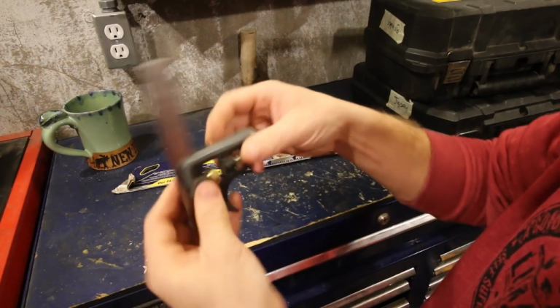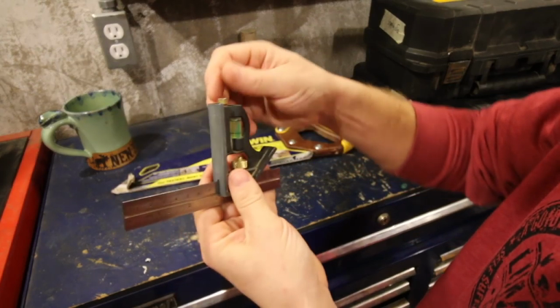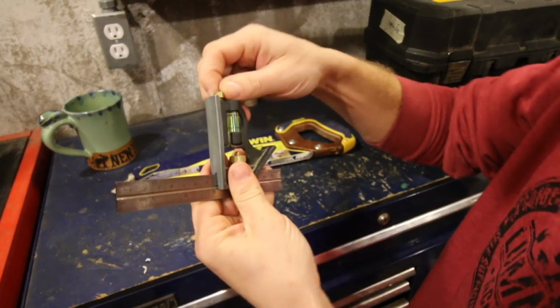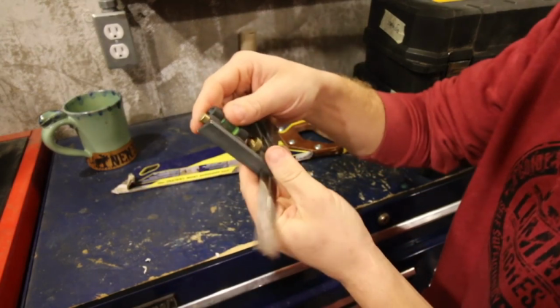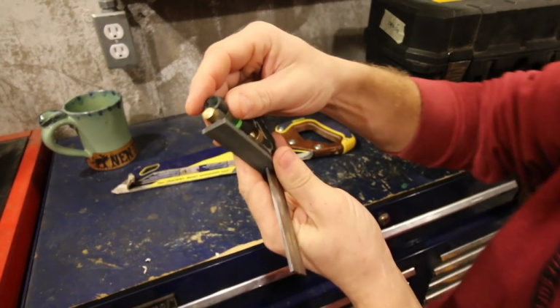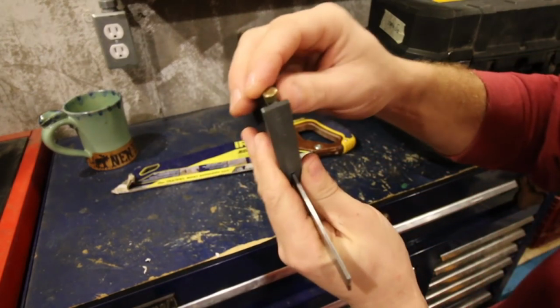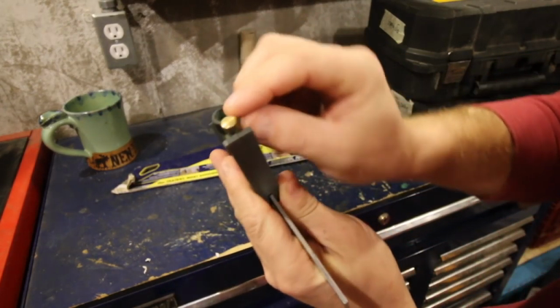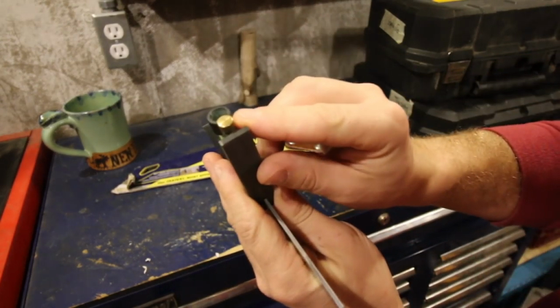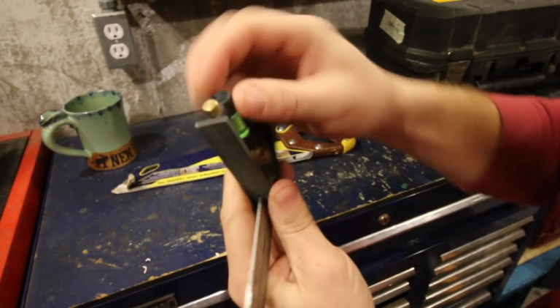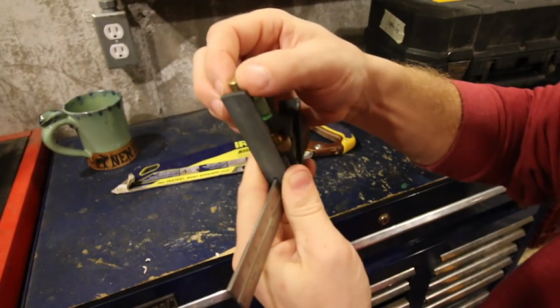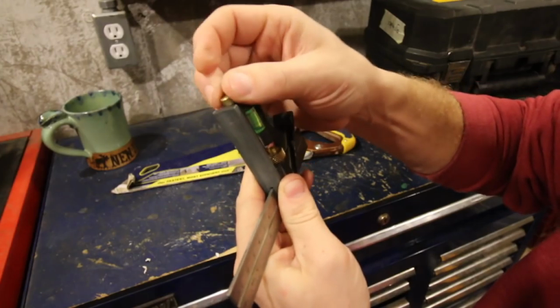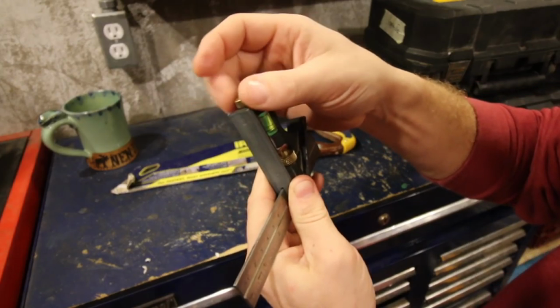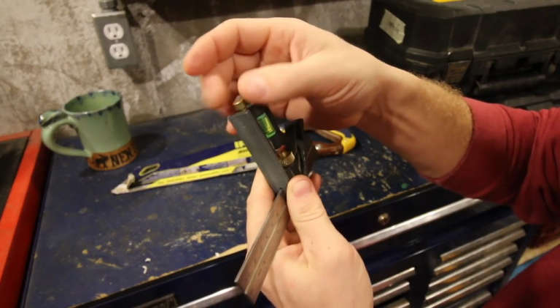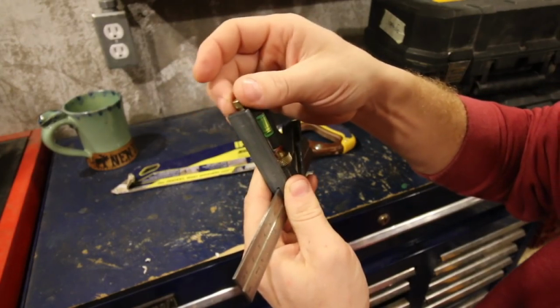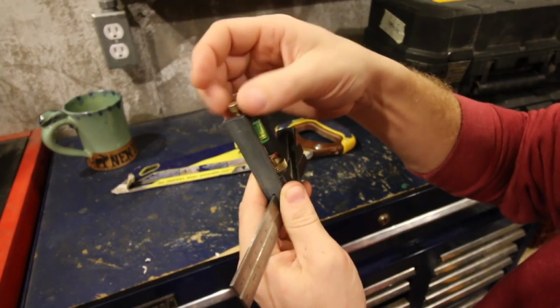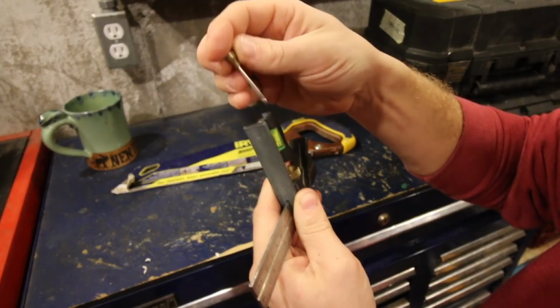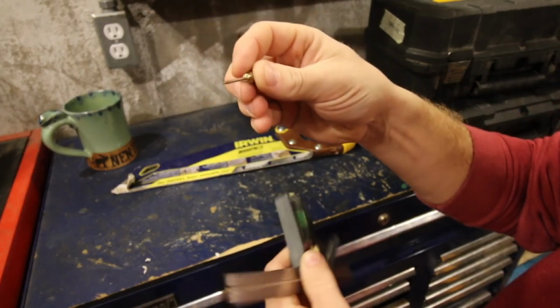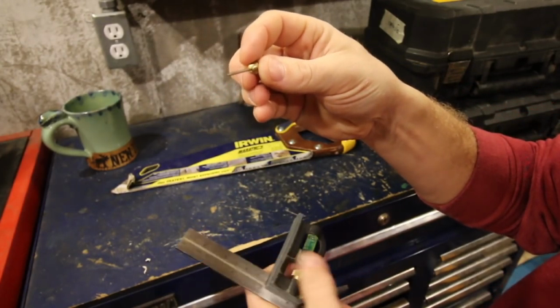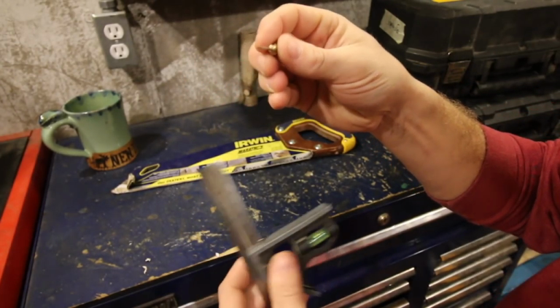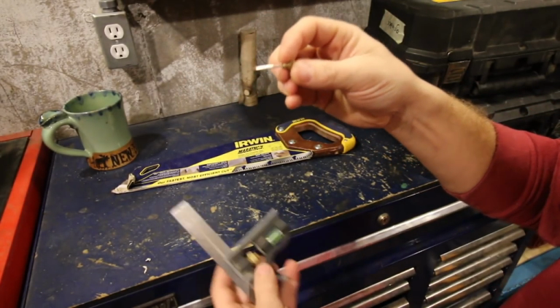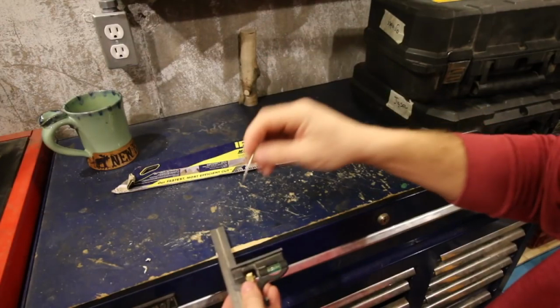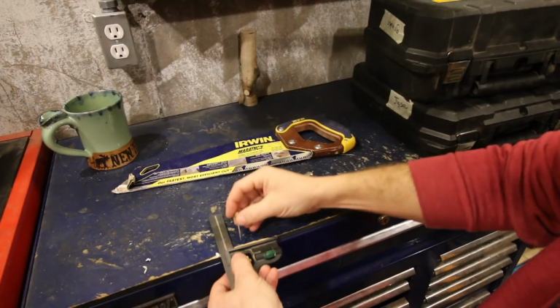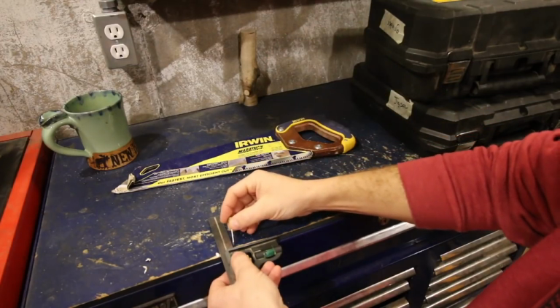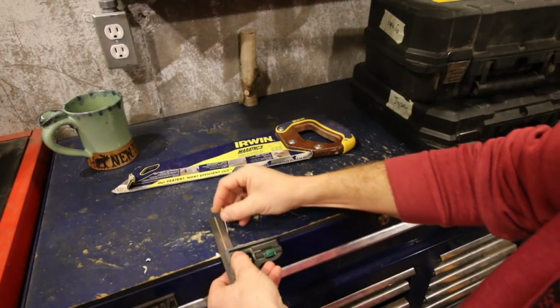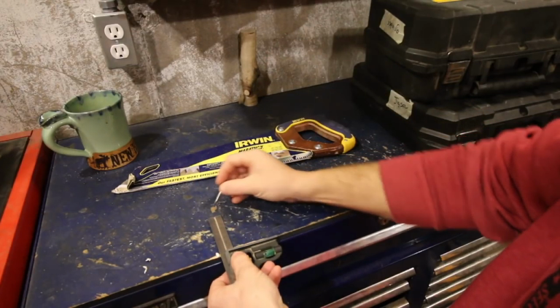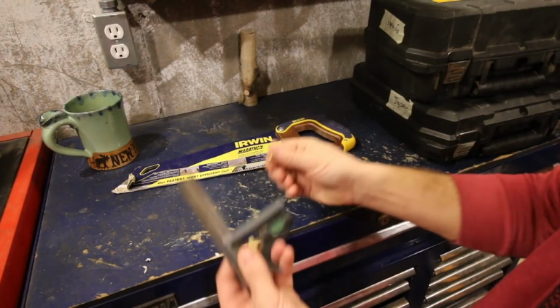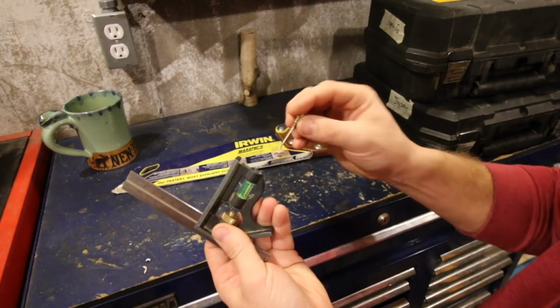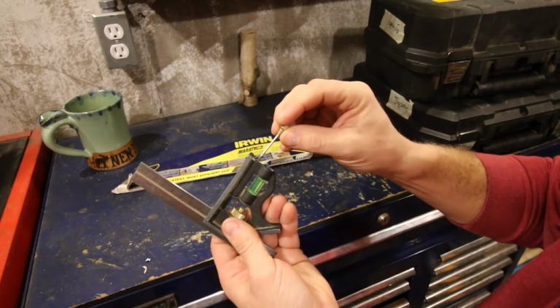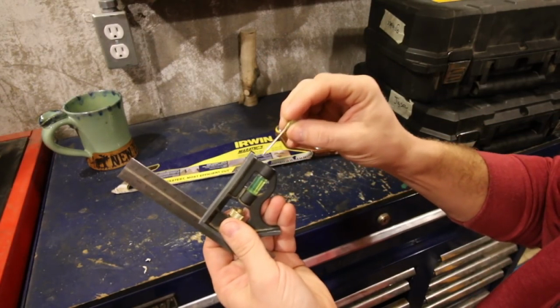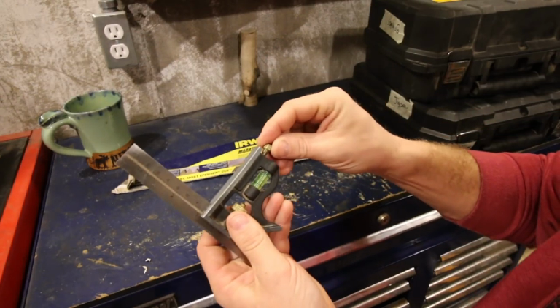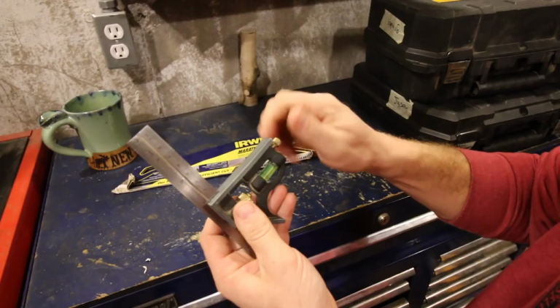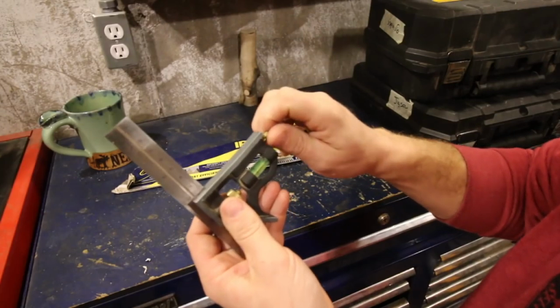It also comes with a little brass nut down here. You undo that and it gives you a scribe so you can mark. If you don't have your pencil, you can mark your line, which comes in handy.